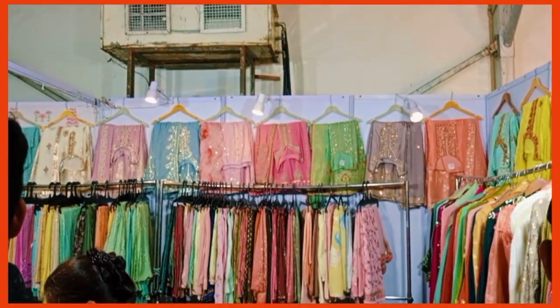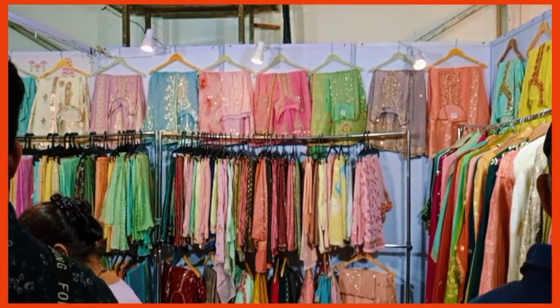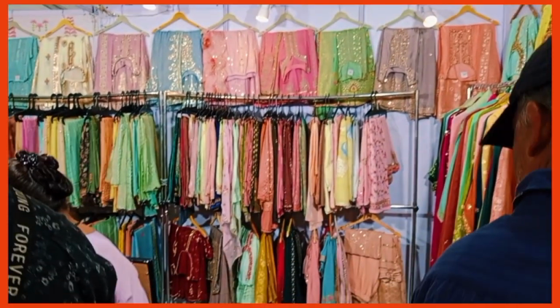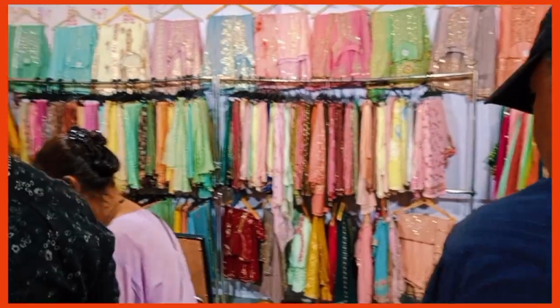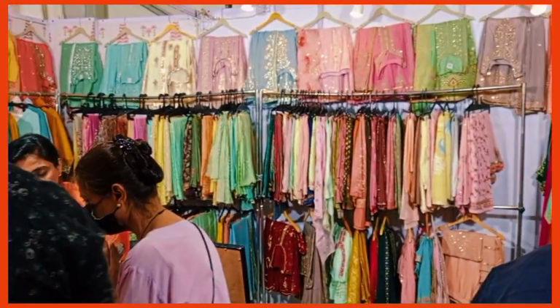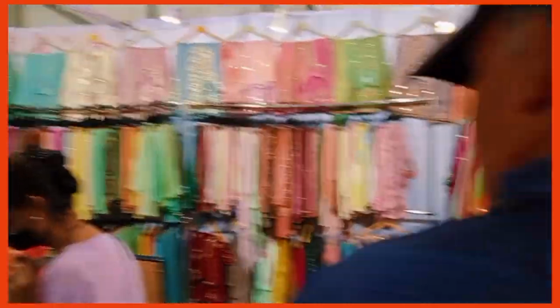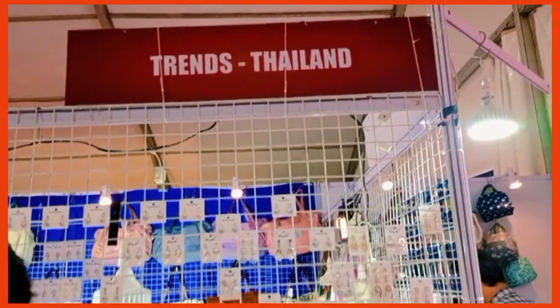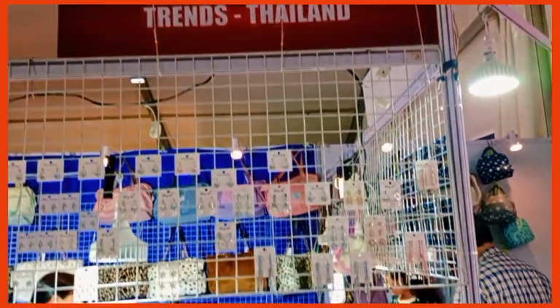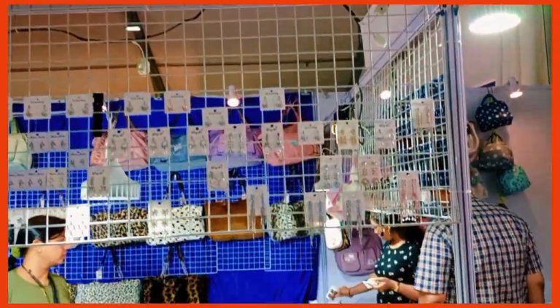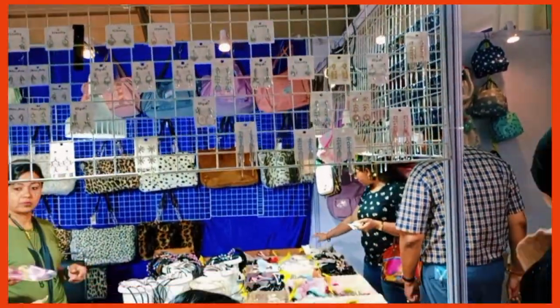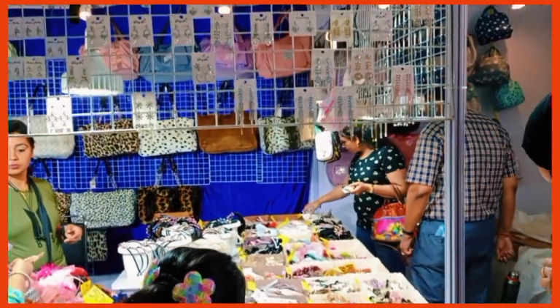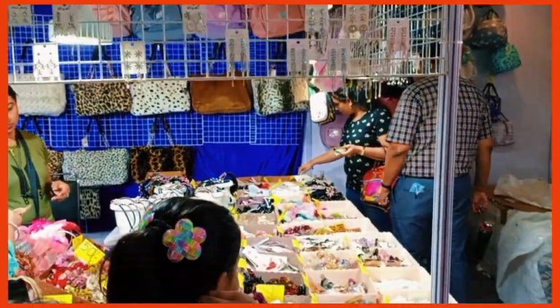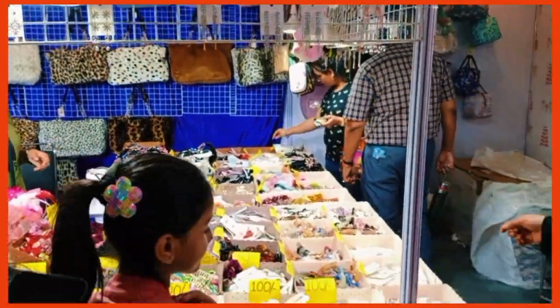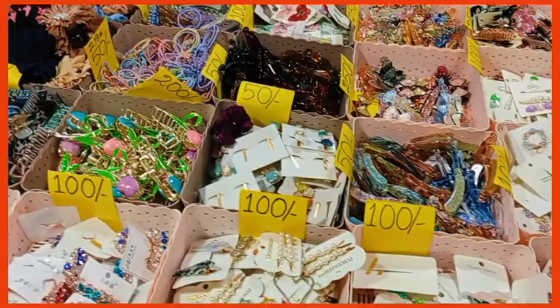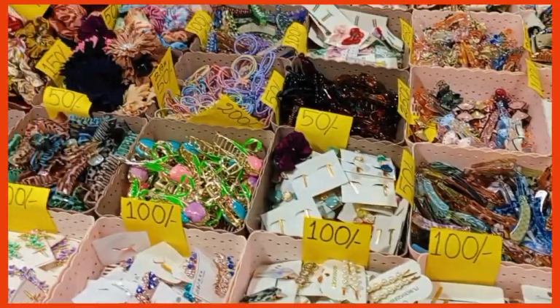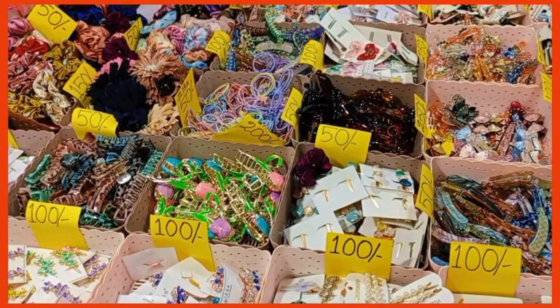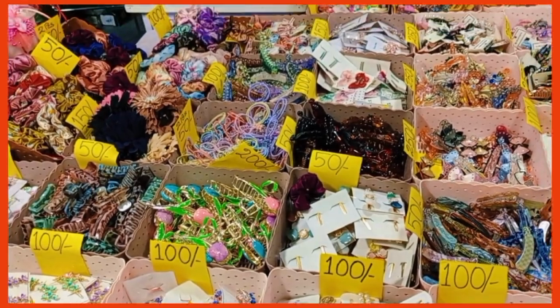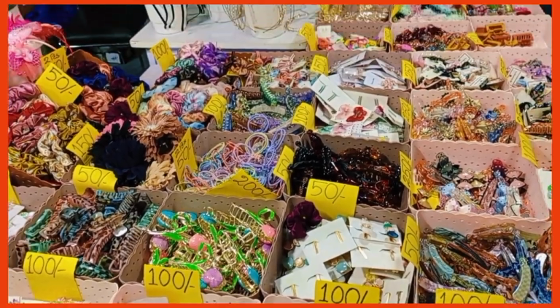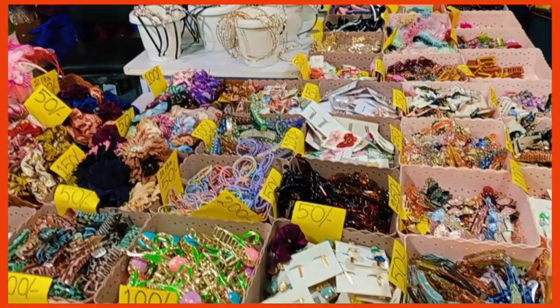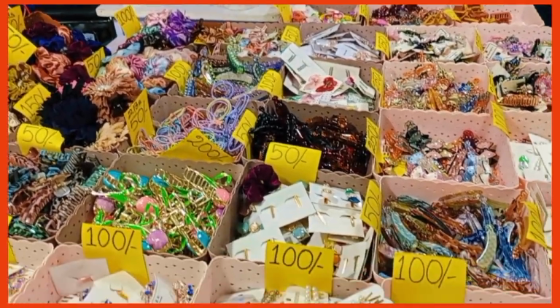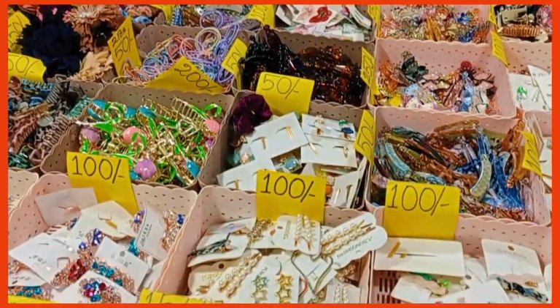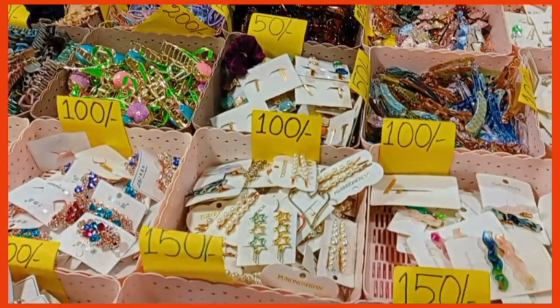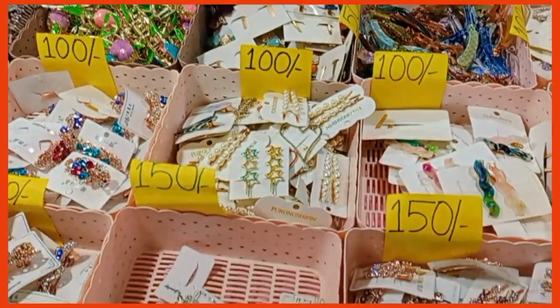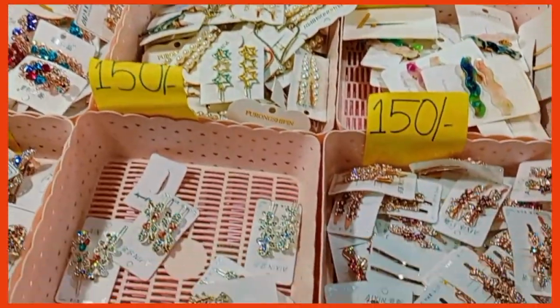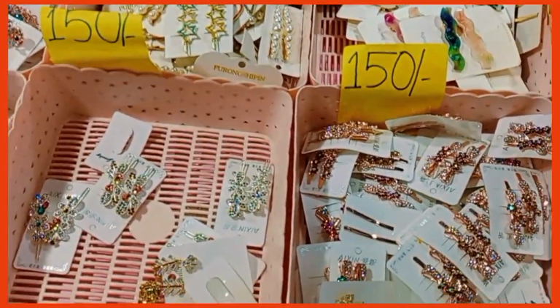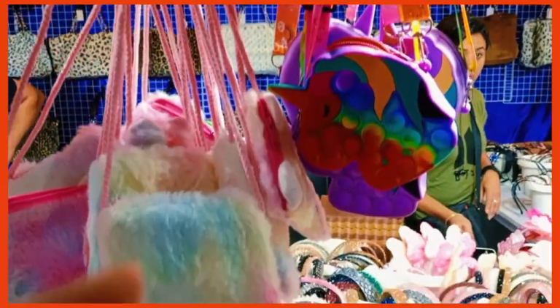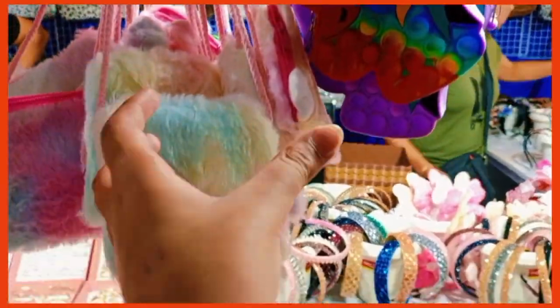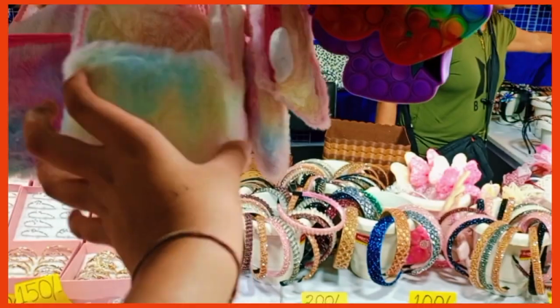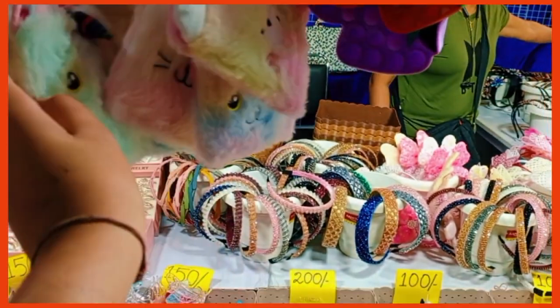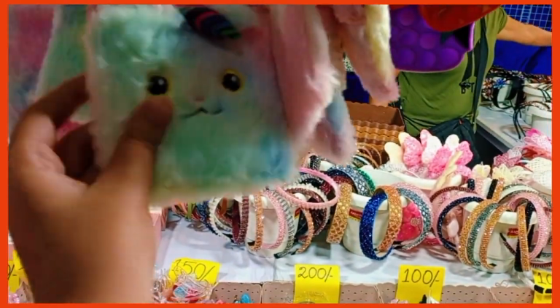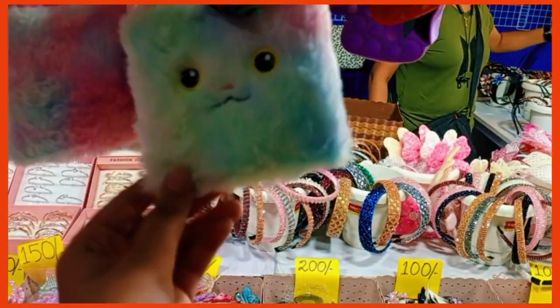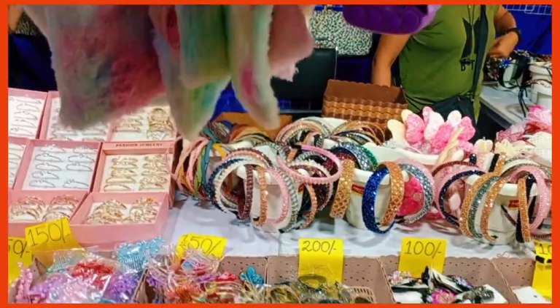The second tent had beautiful kurtis from Dubai, perfumes, cute accessories from Thailand, and beautiful fabrics from Singapore. There were also products from different parts of Bangladesh and even from Pakistan.